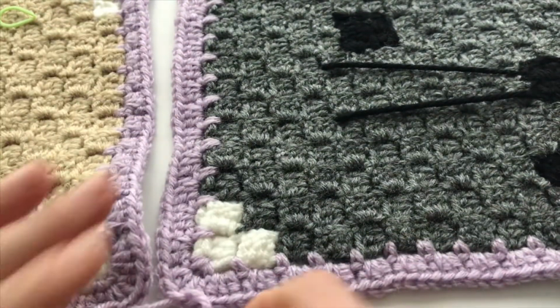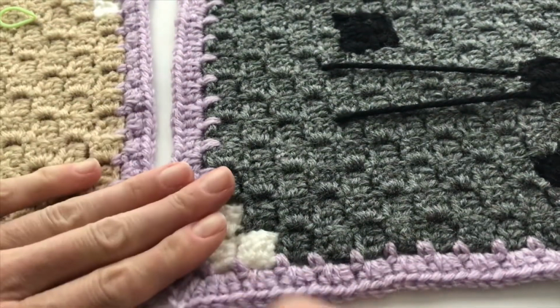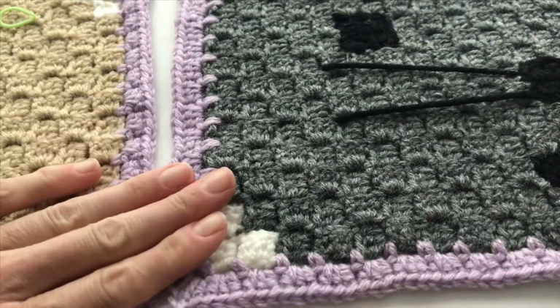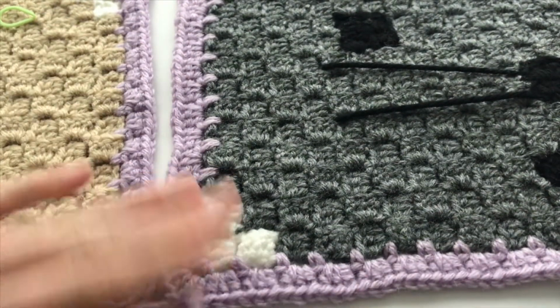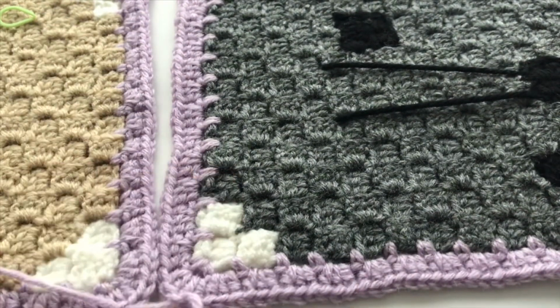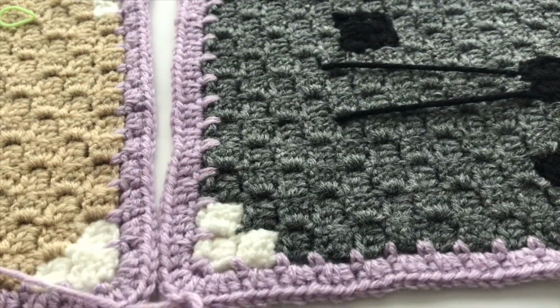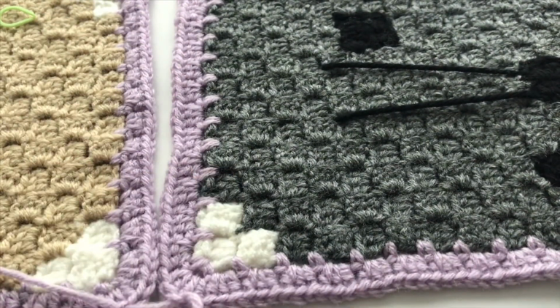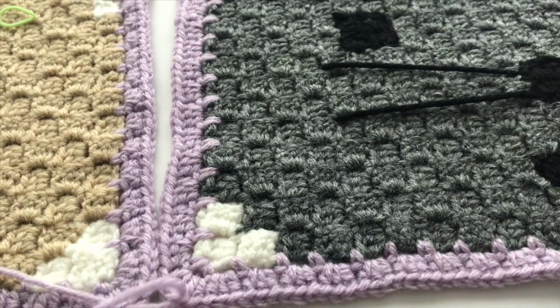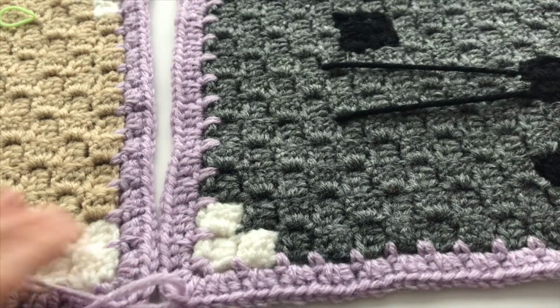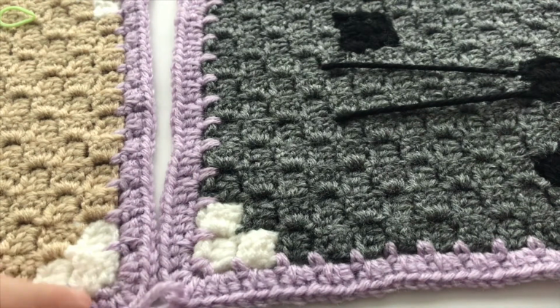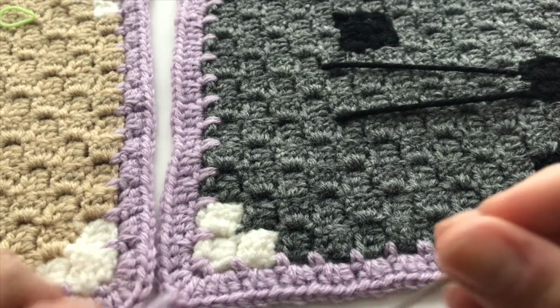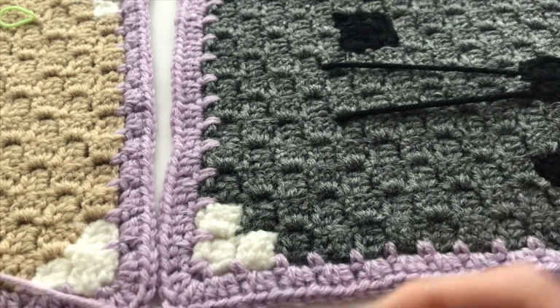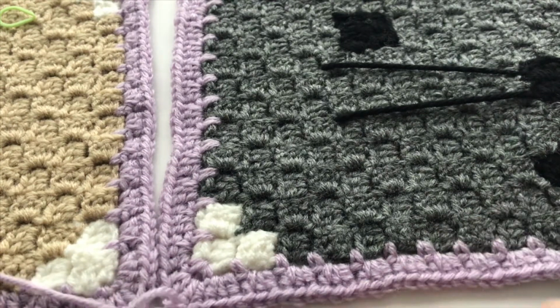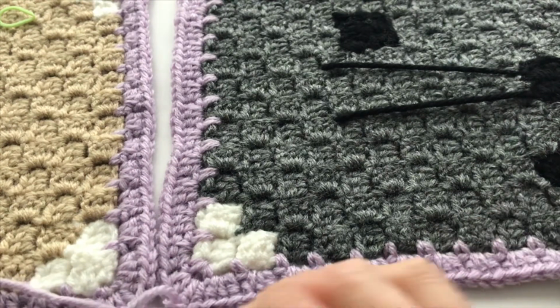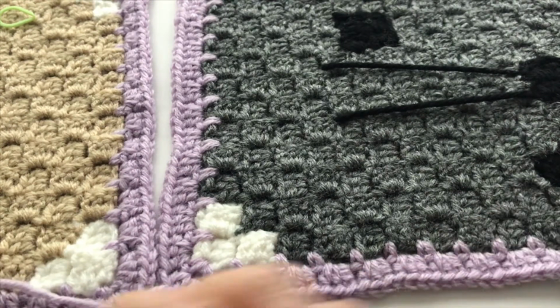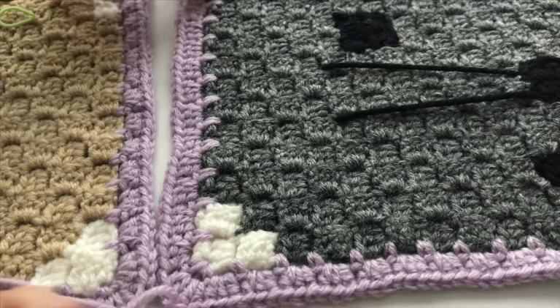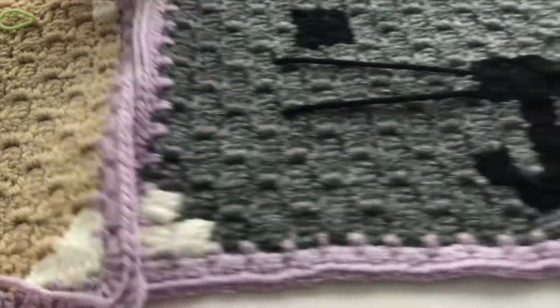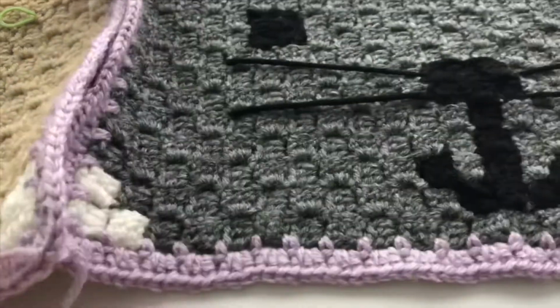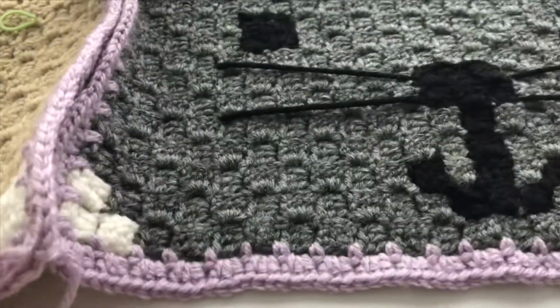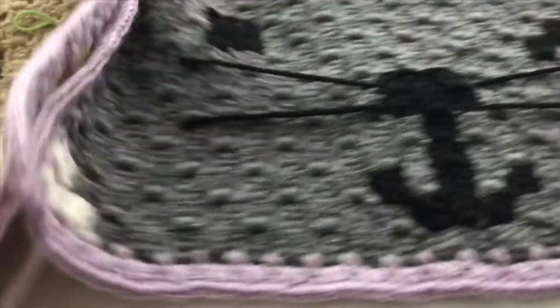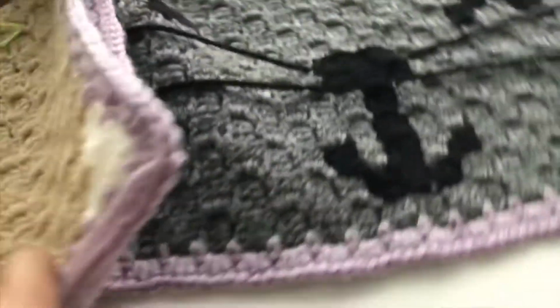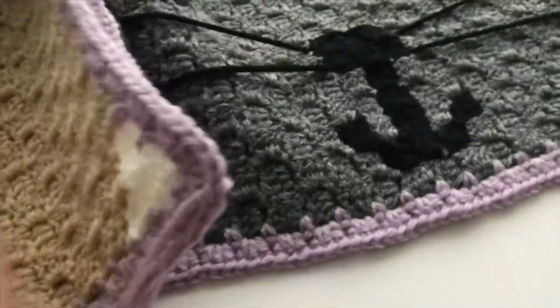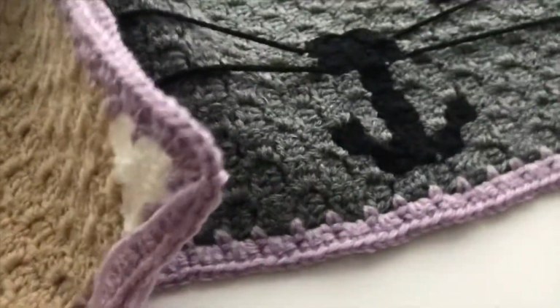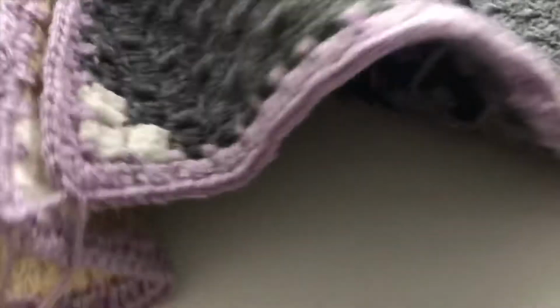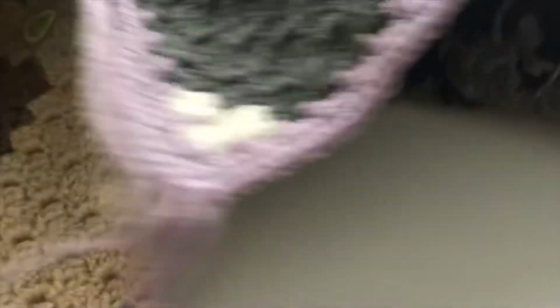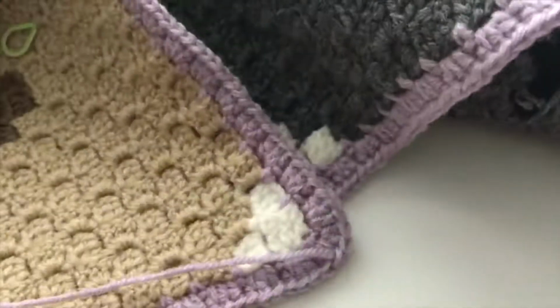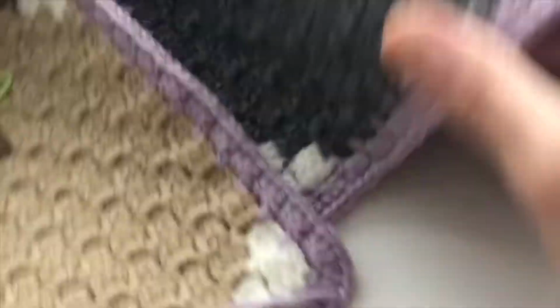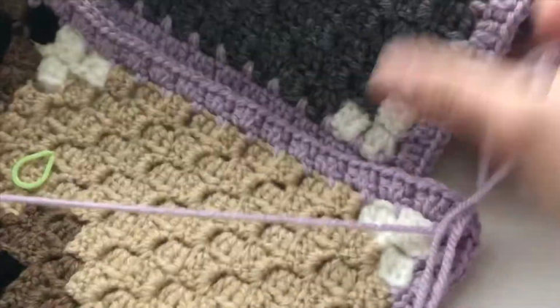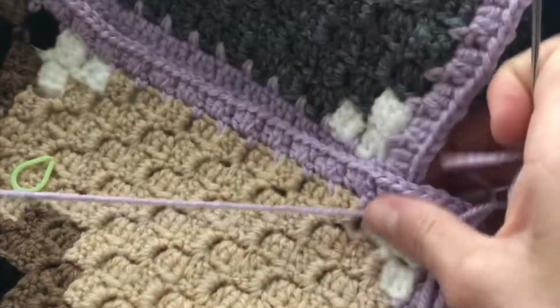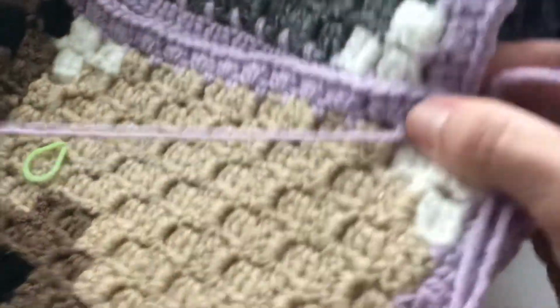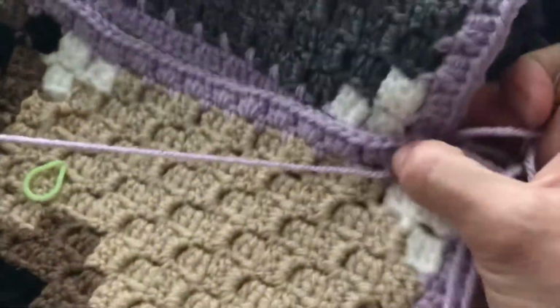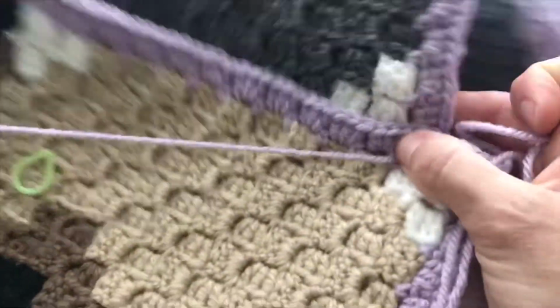When you do the back side you'll be doing it through the back loops. I'm actually going to turn my pieces this way — it's a little bit easier for me.